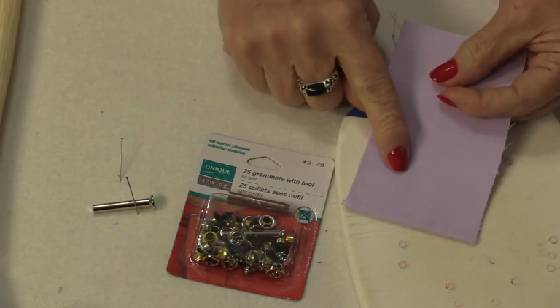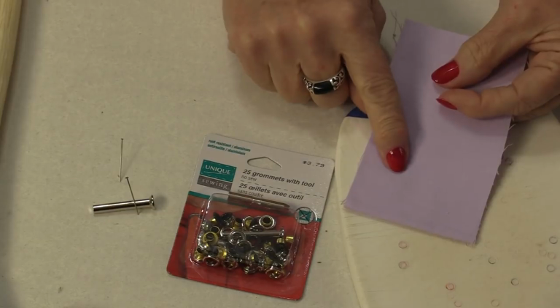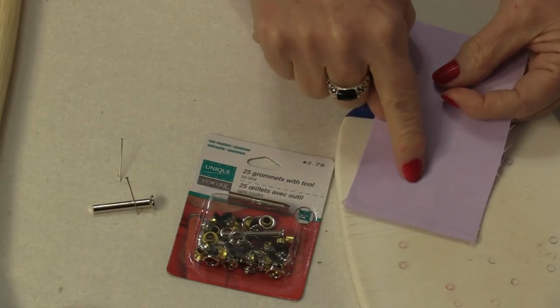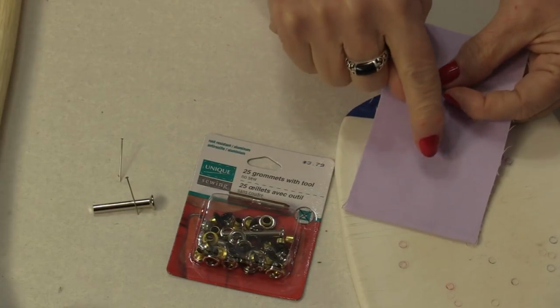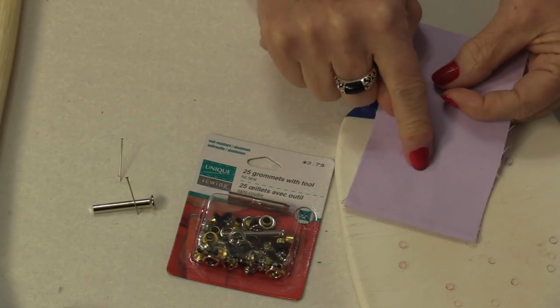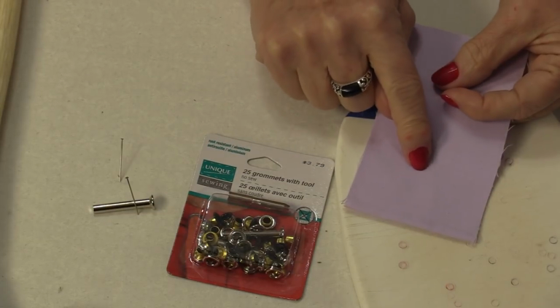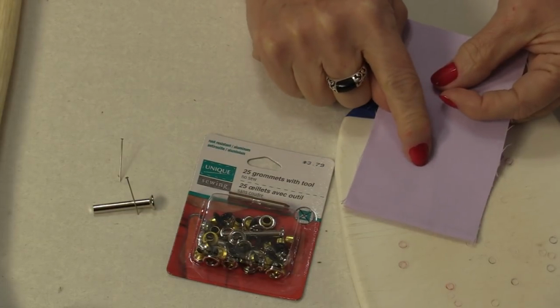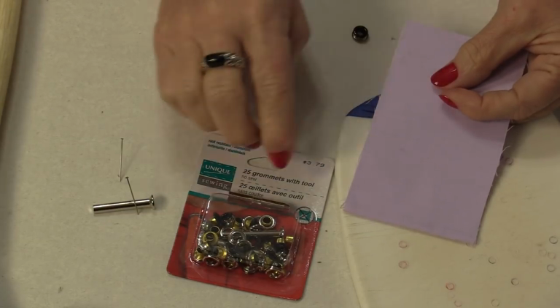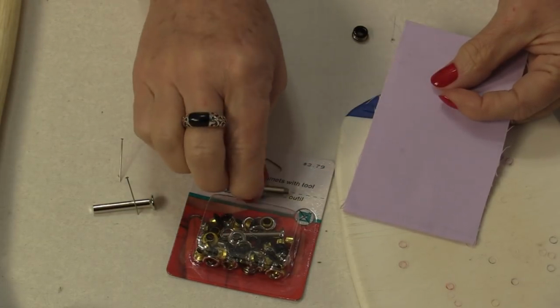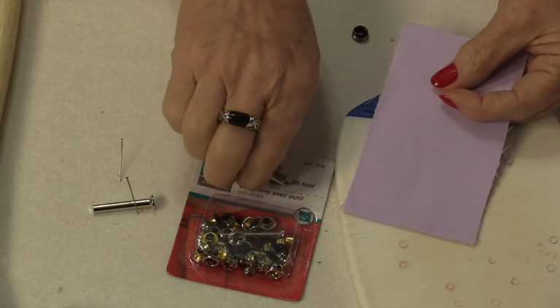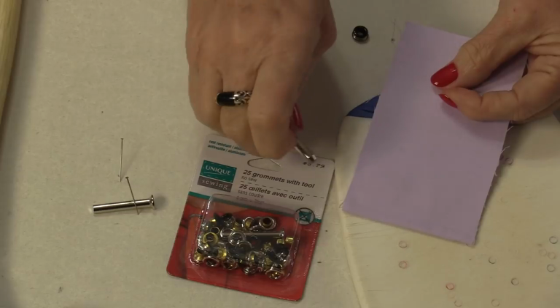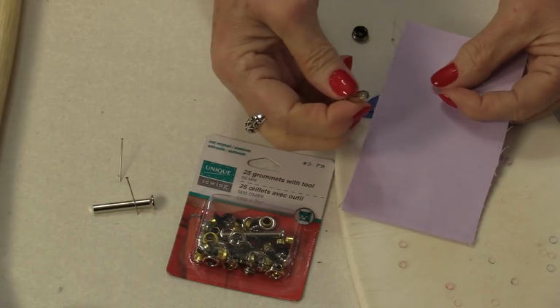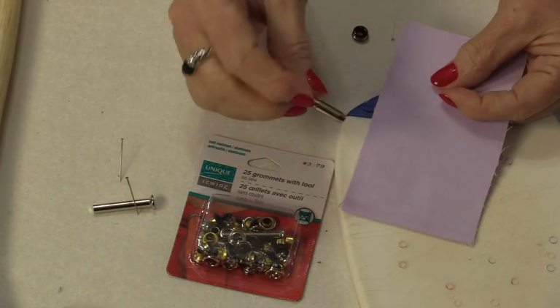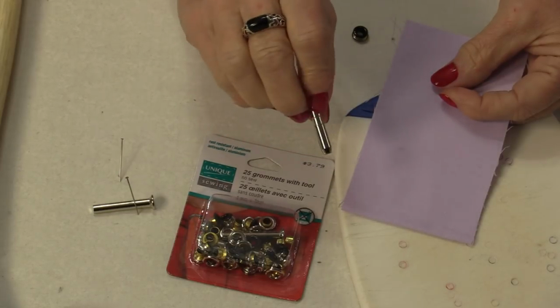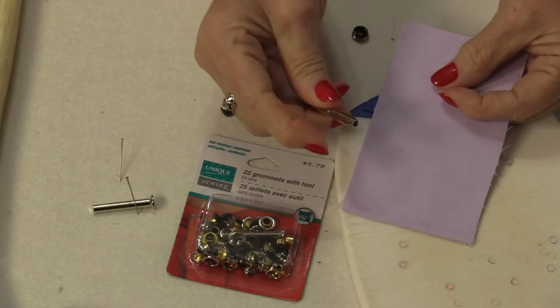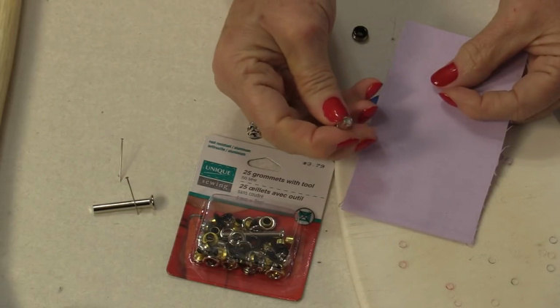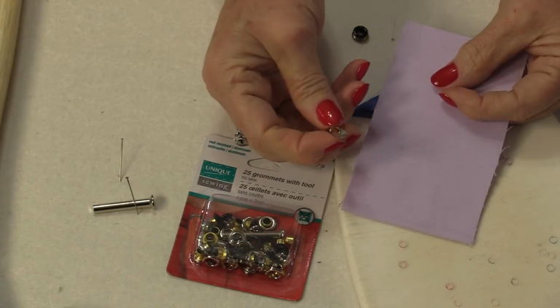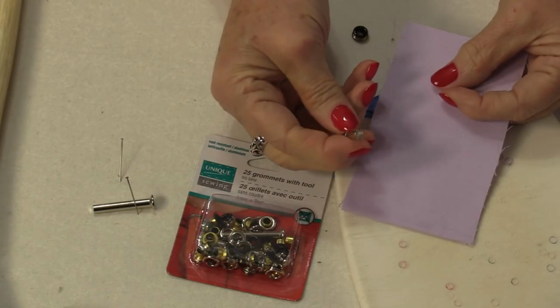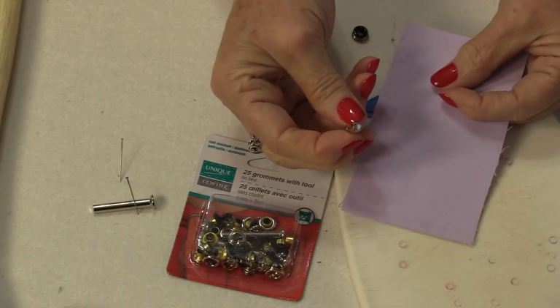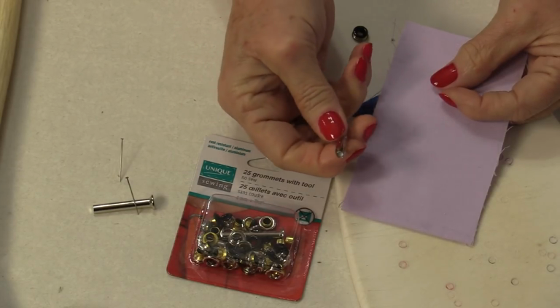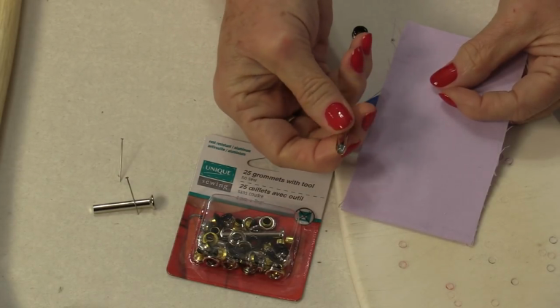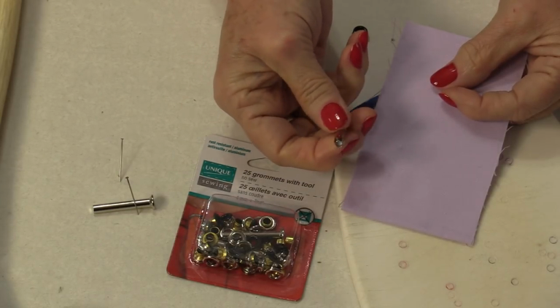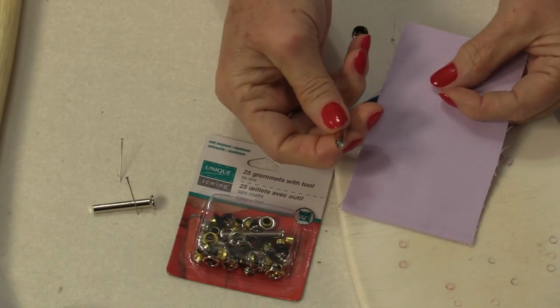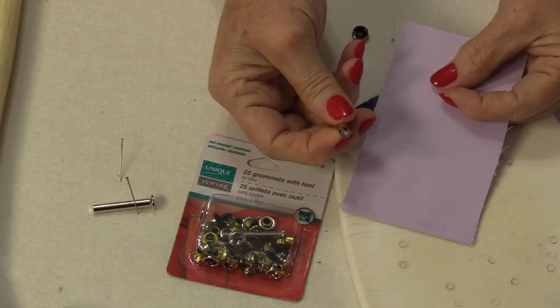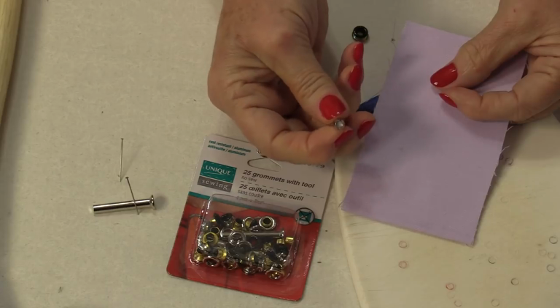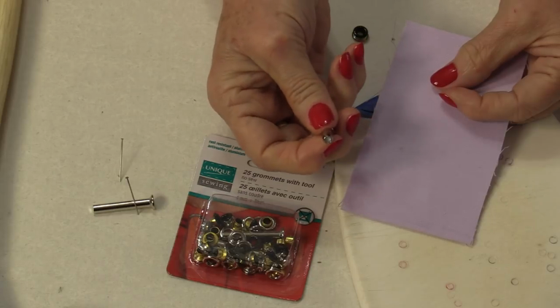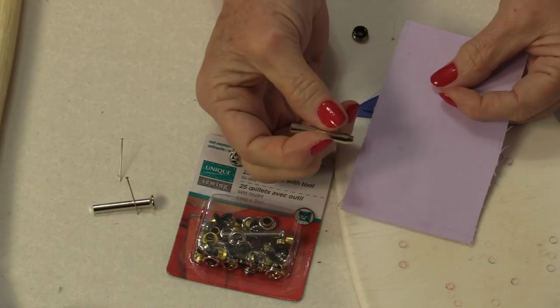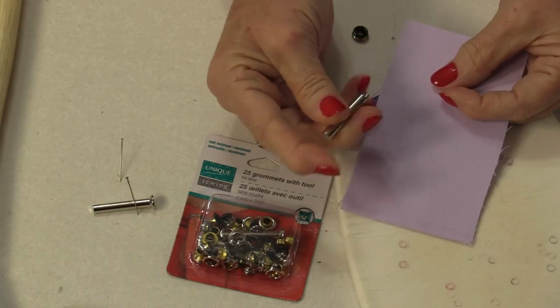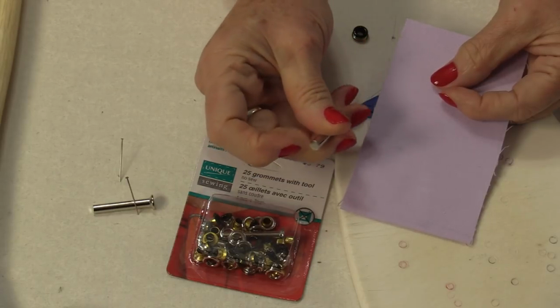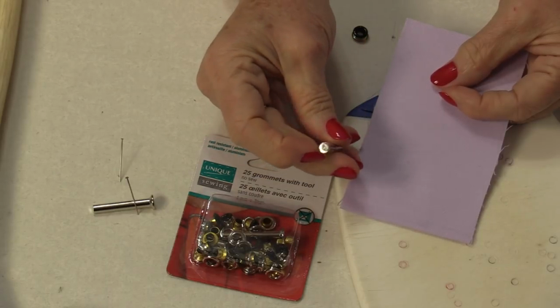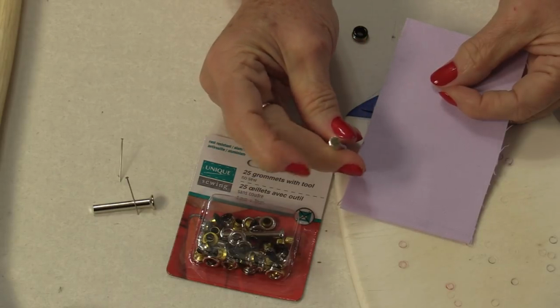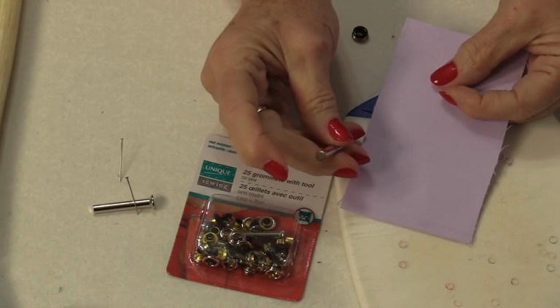The first thing we're going to do is put the hole in the fabric. We're going to need that tool that has that hole in the middle of it. One side will have a hole and the other side is flat.